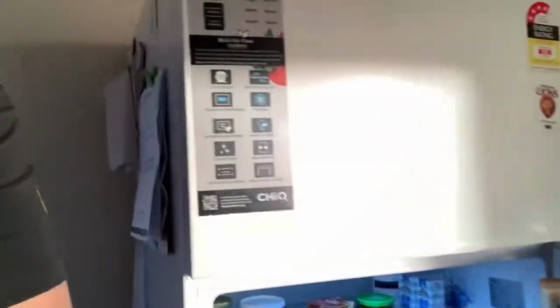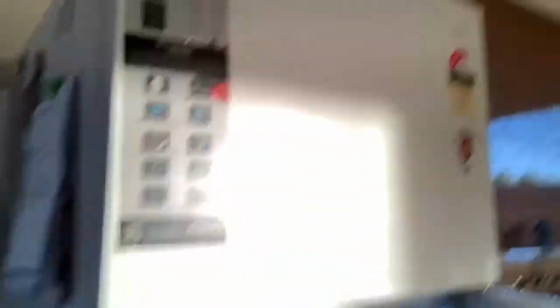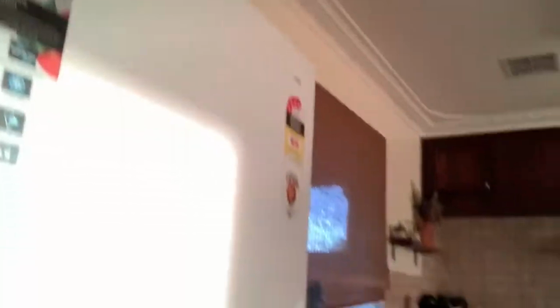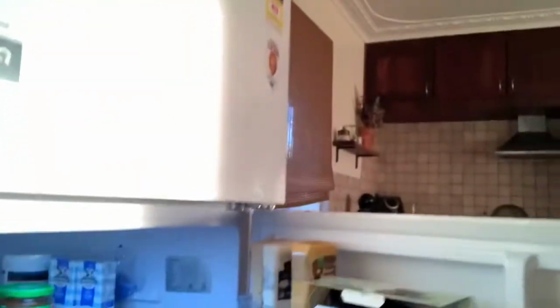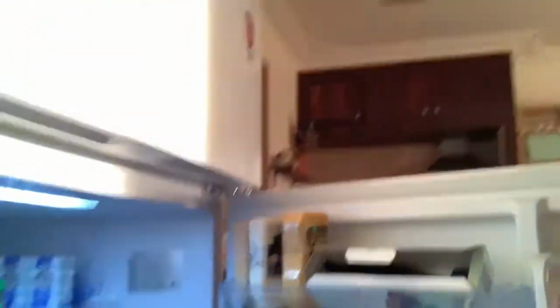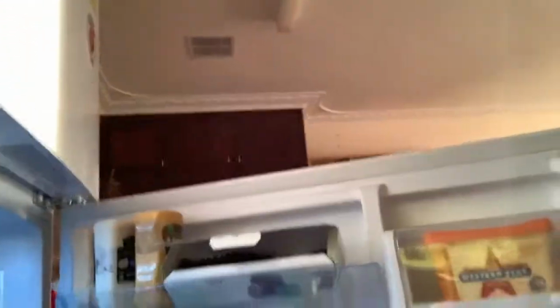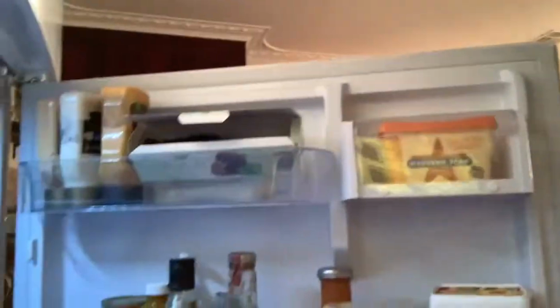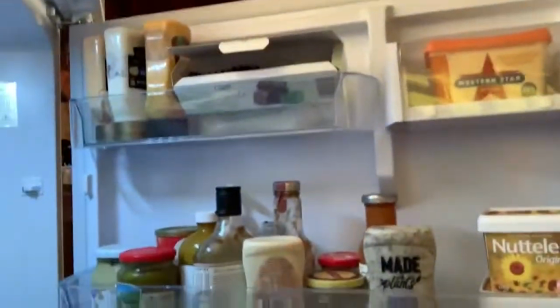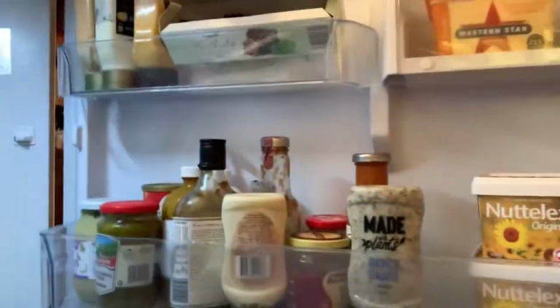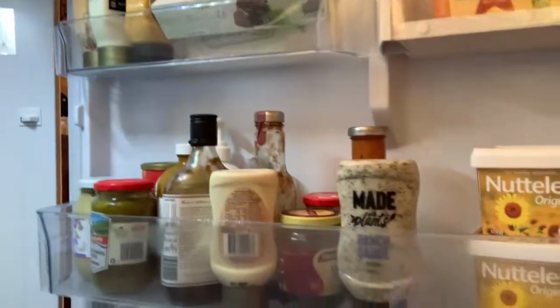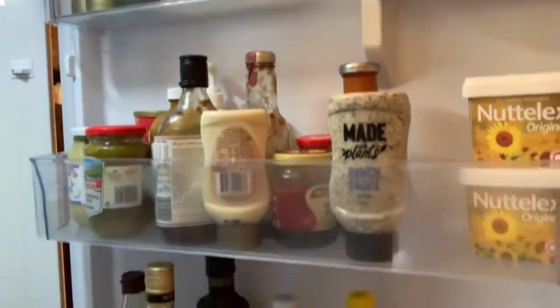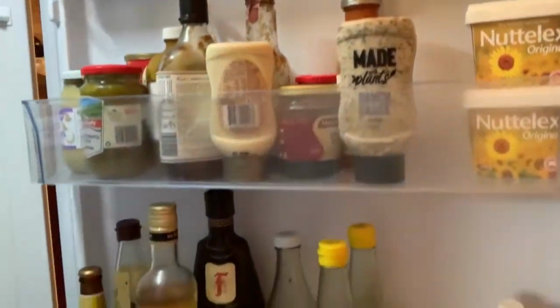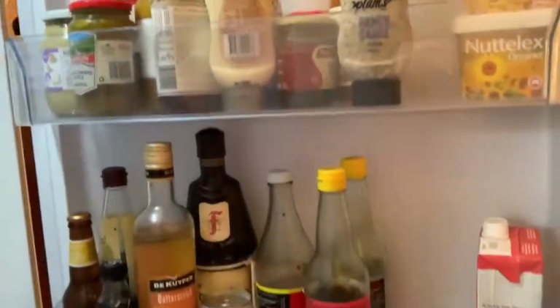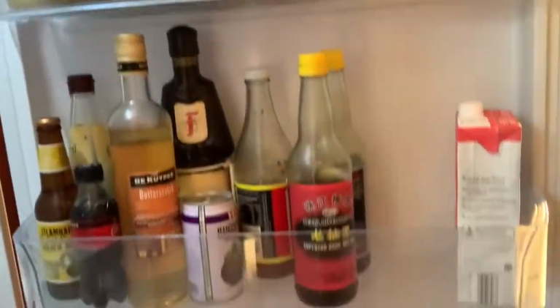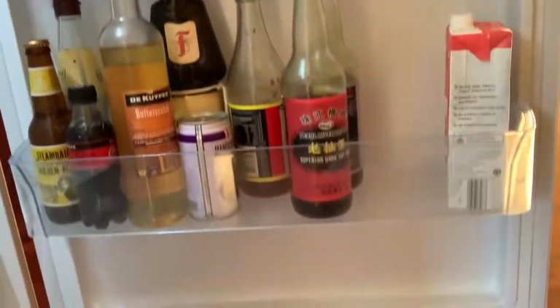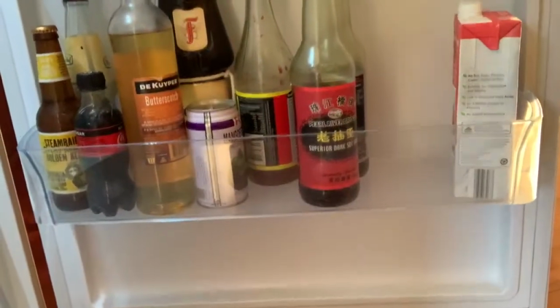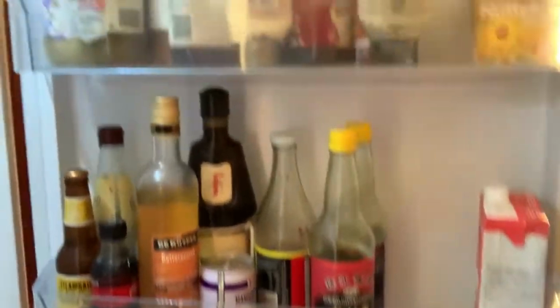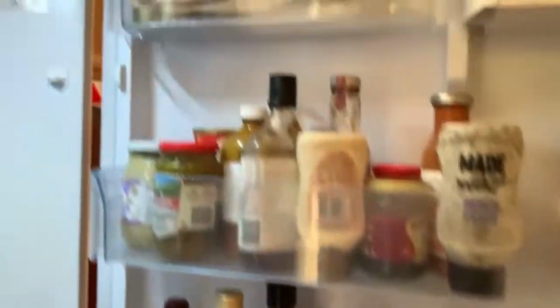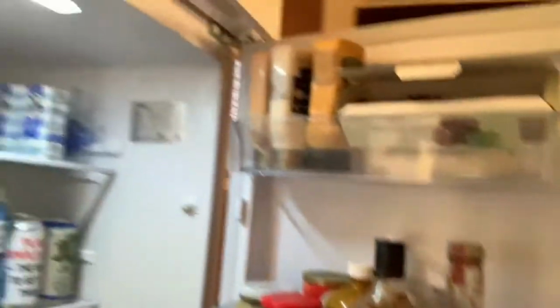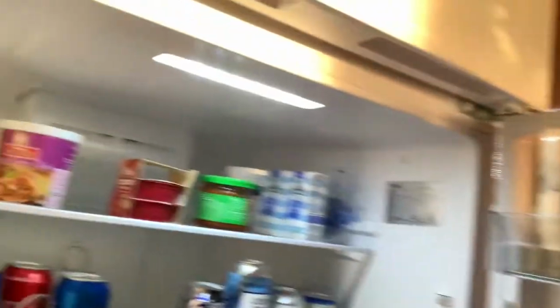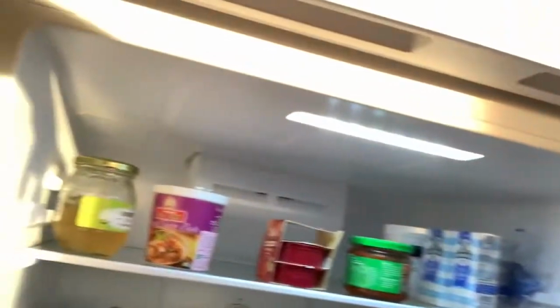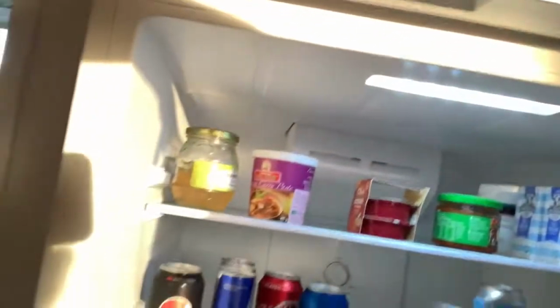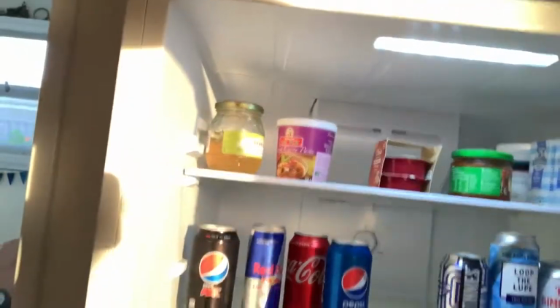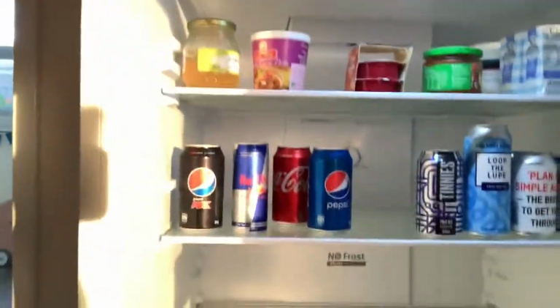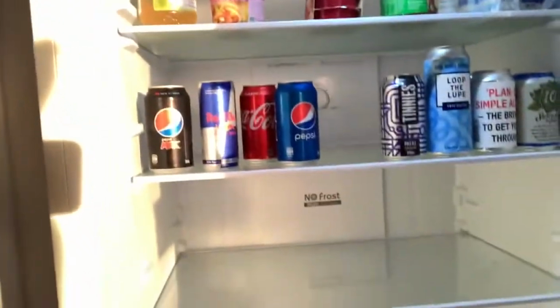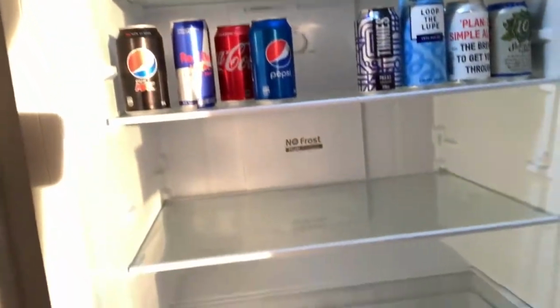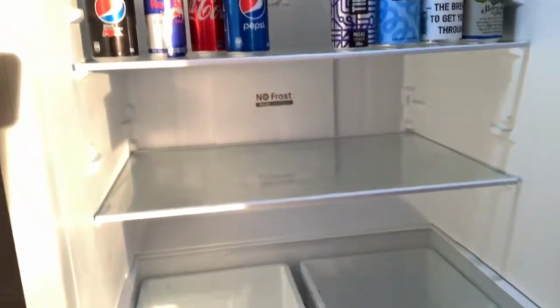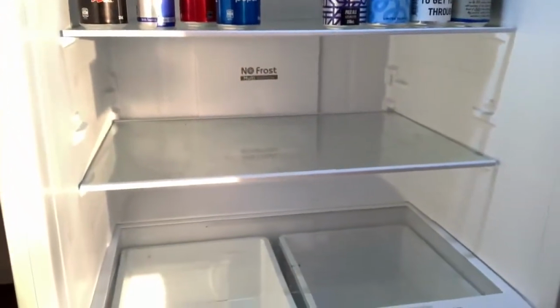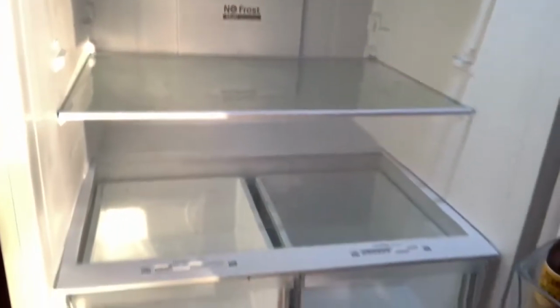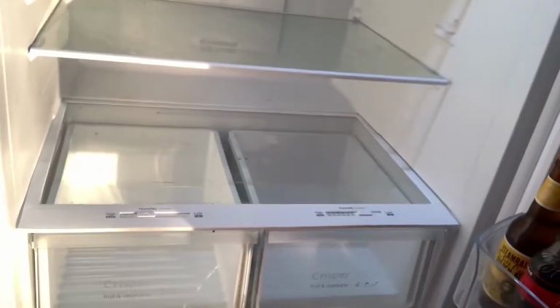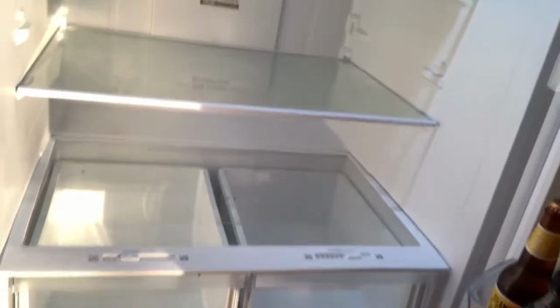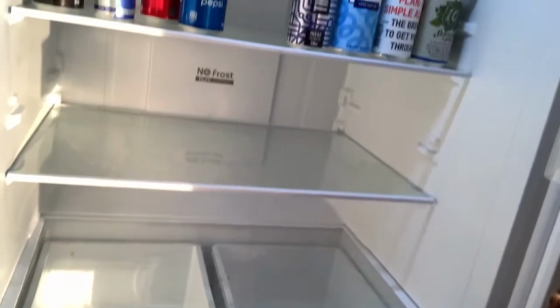The big point for us is the deep storage in the doors, which makes it very easy to access saucers and bottles. We've been away so it's a bit sparse, but that'll get filled up over the next couple of days. The crisper is also very easy to access.